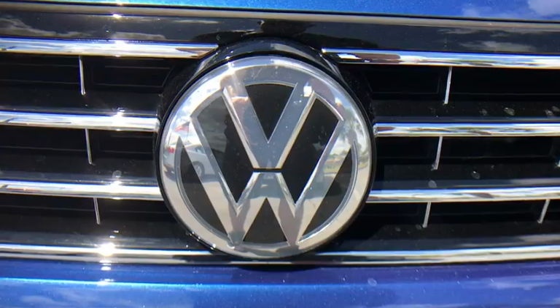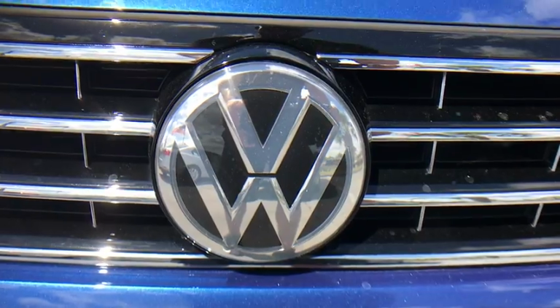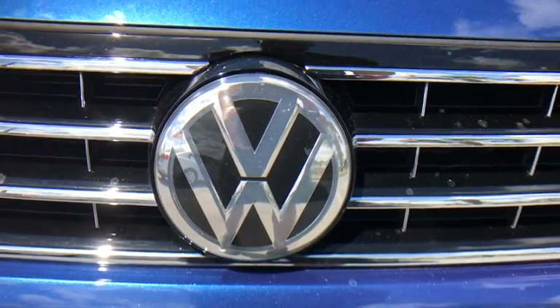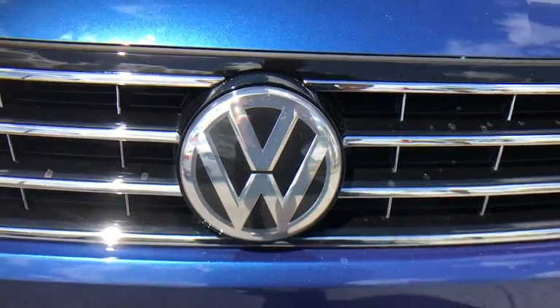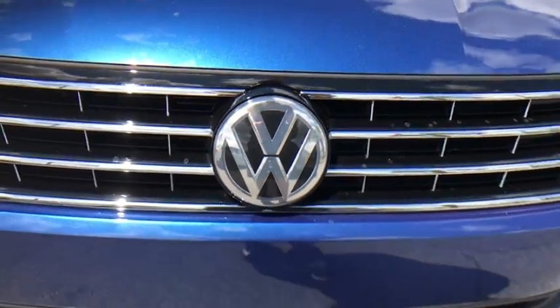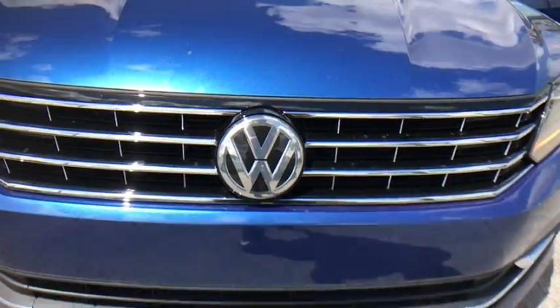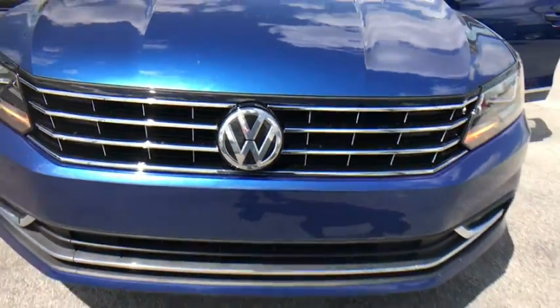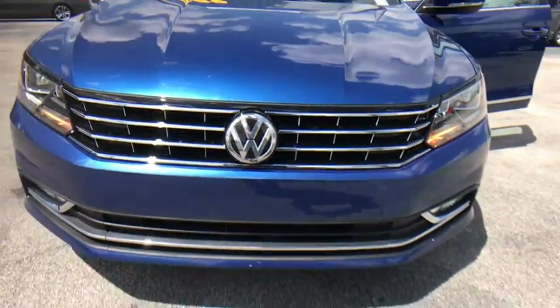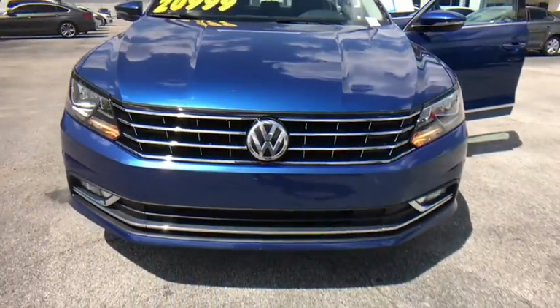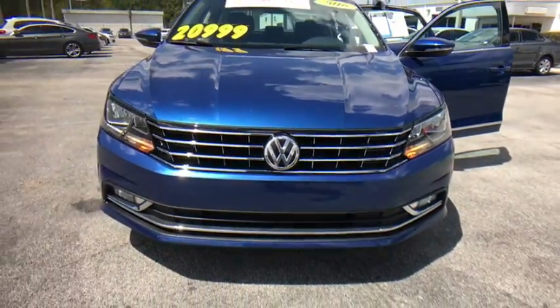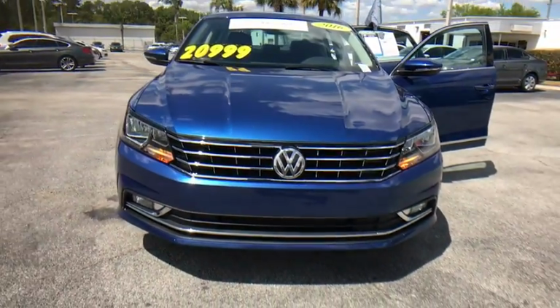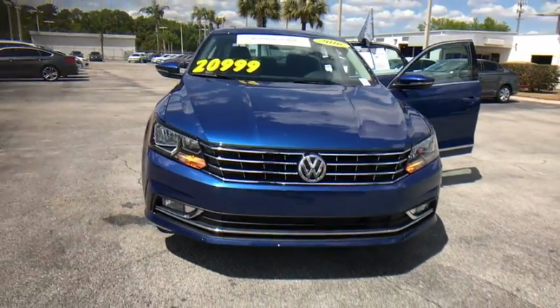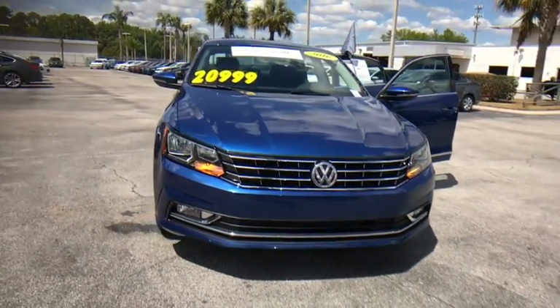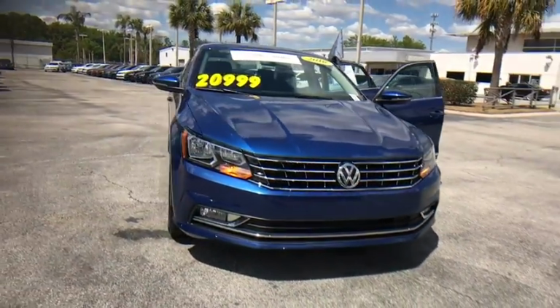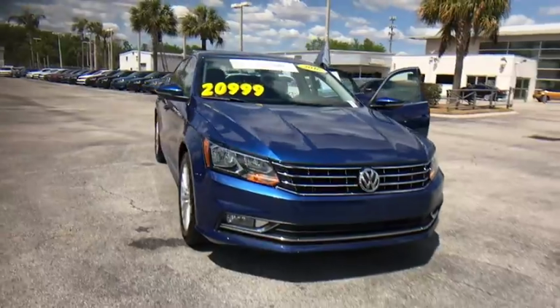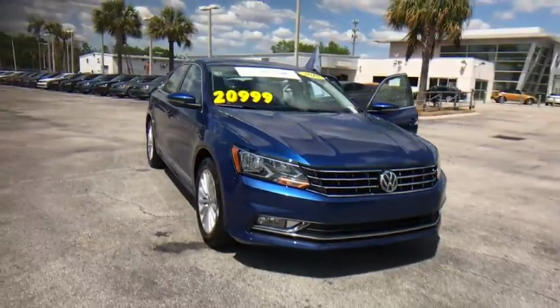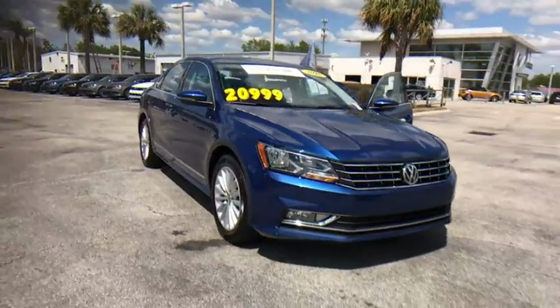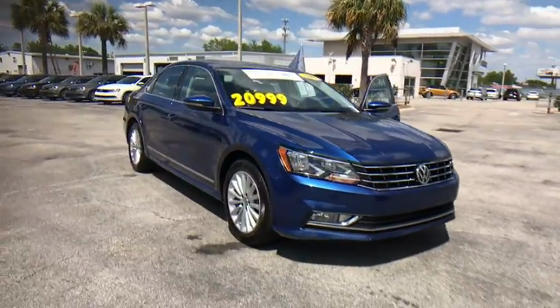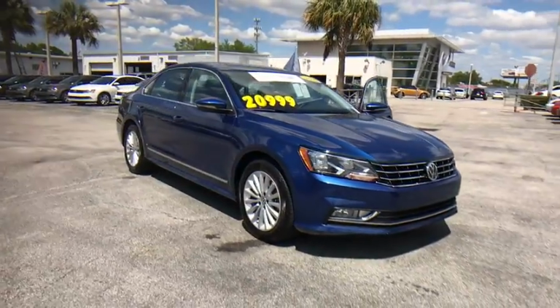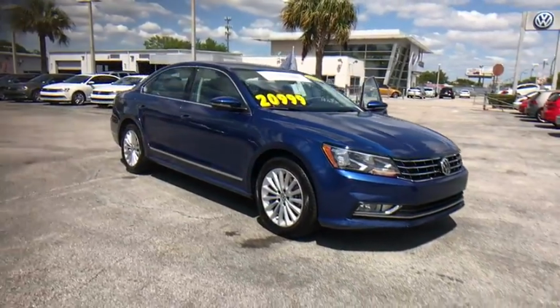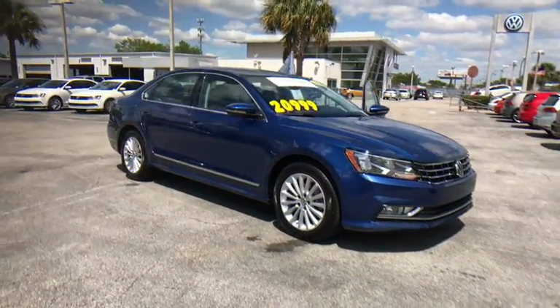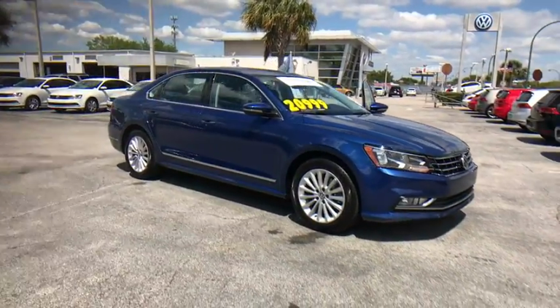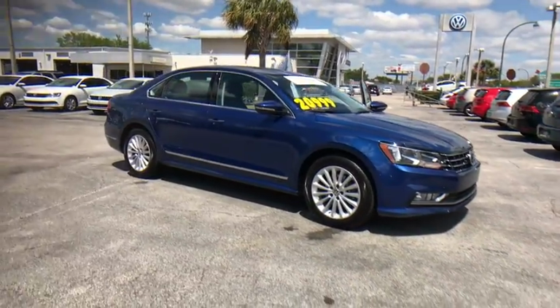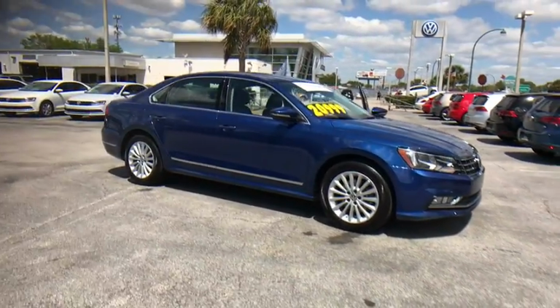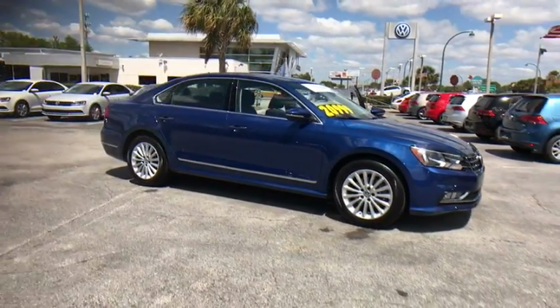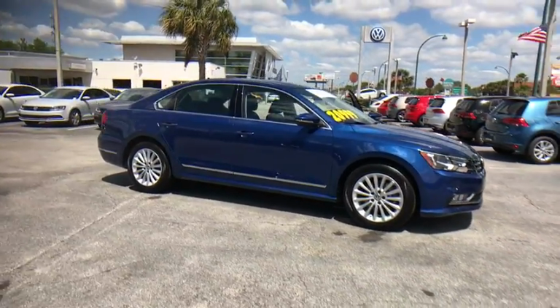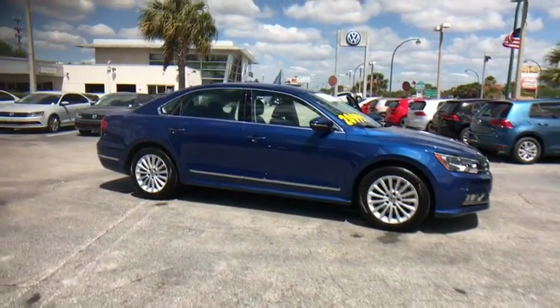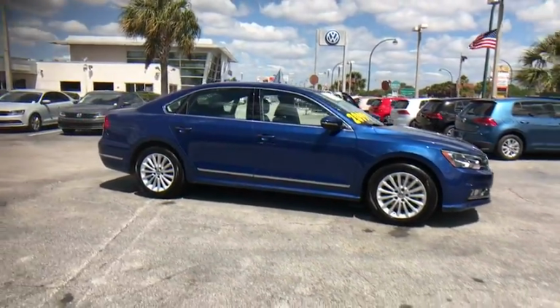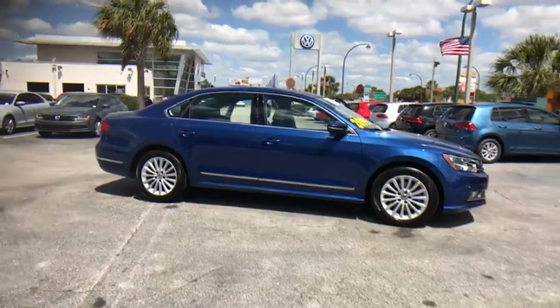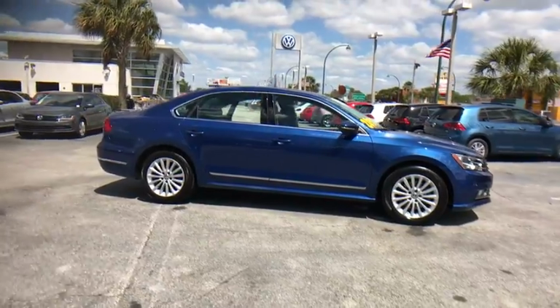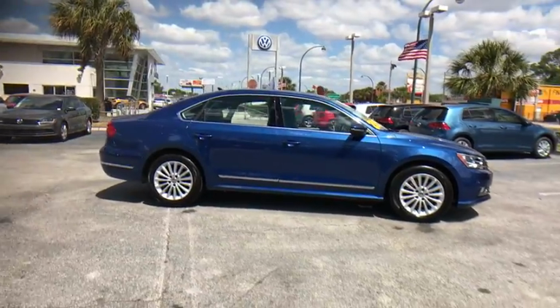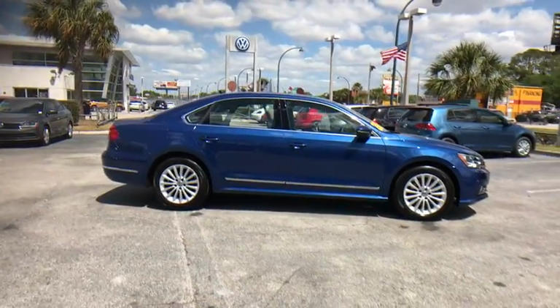The 2016 Volkswagen Passat. The Volkswagen Passat is roomy and powerful. It is a supple and controlled ride with a quiet and comfortable interior. Volkswagen brings it all together.